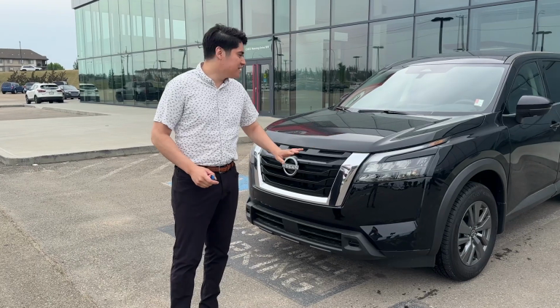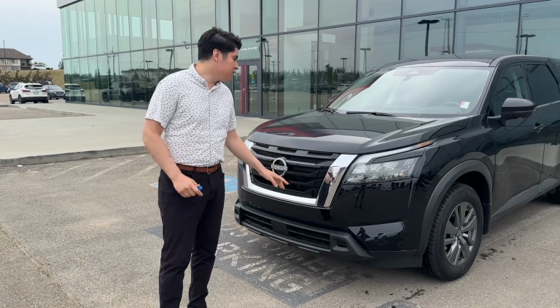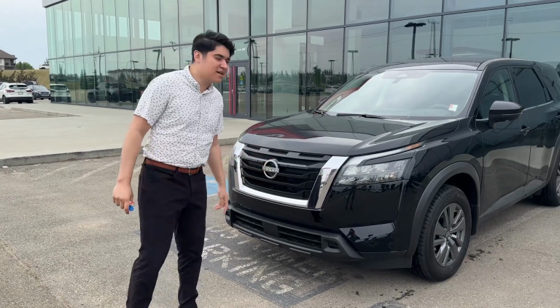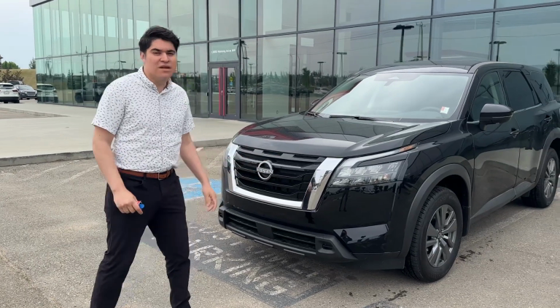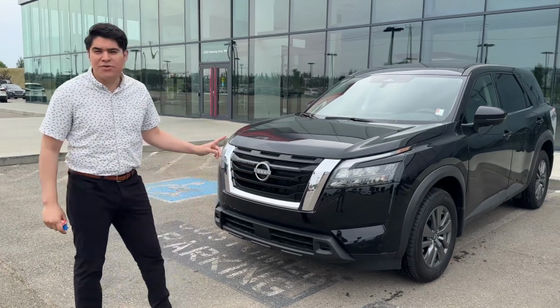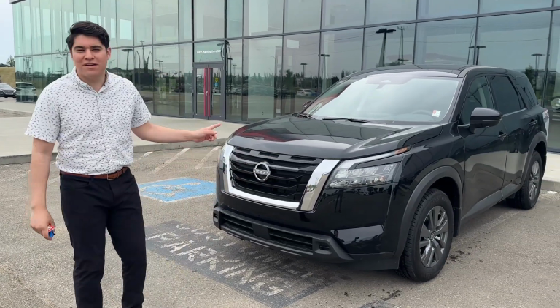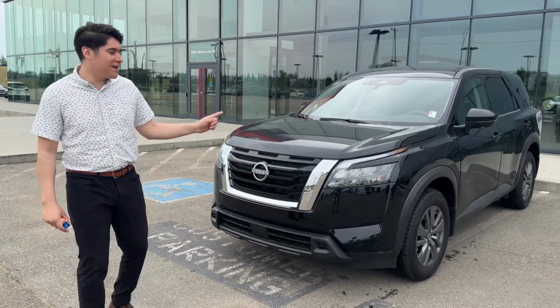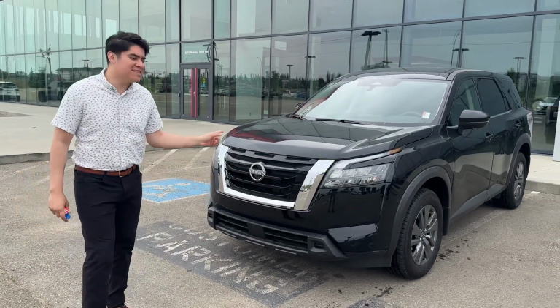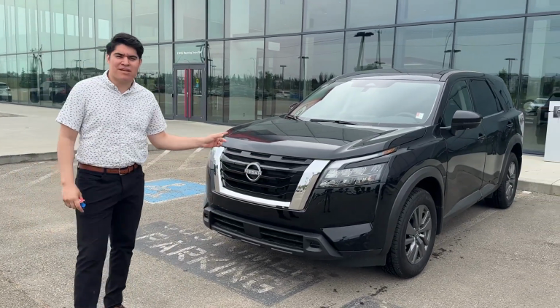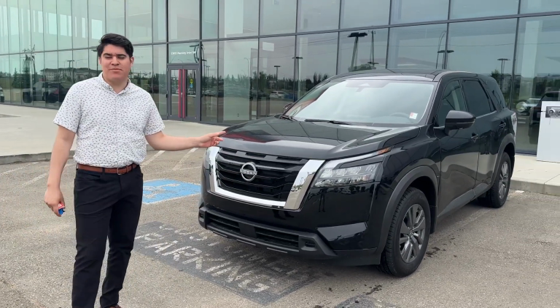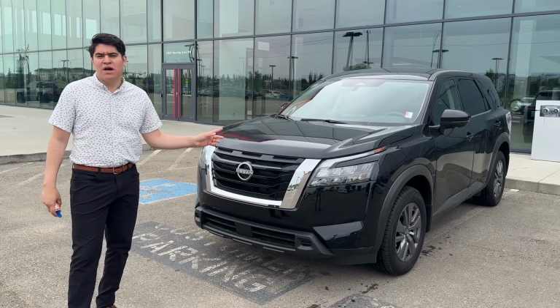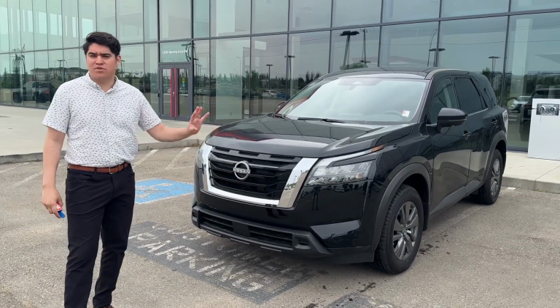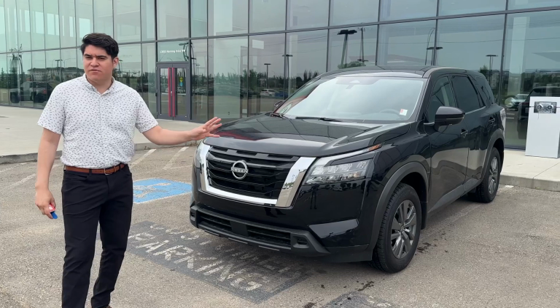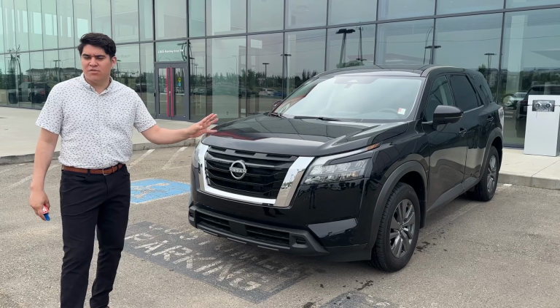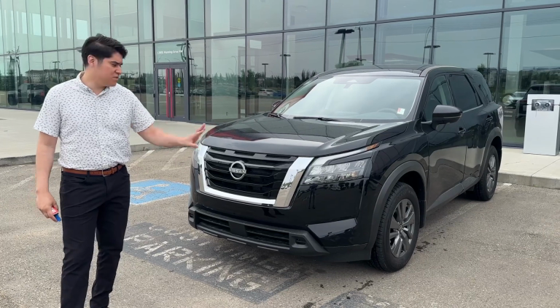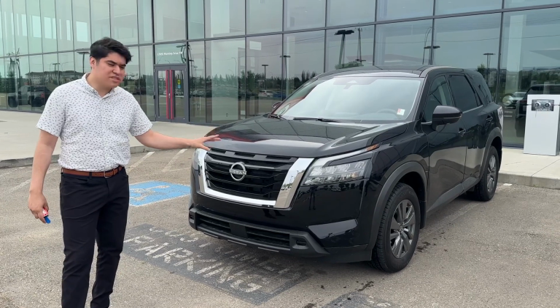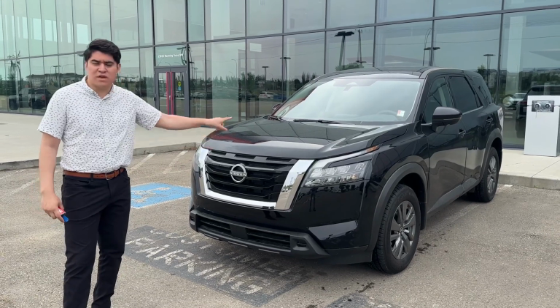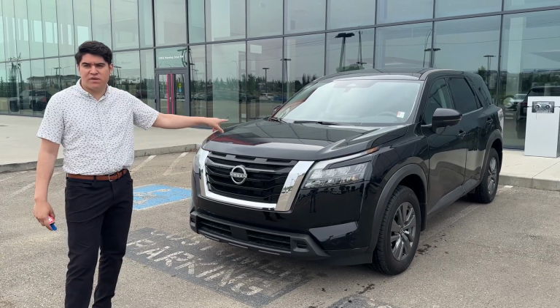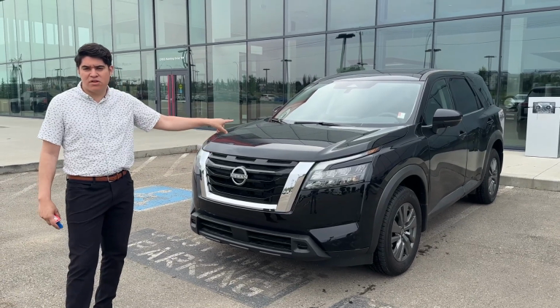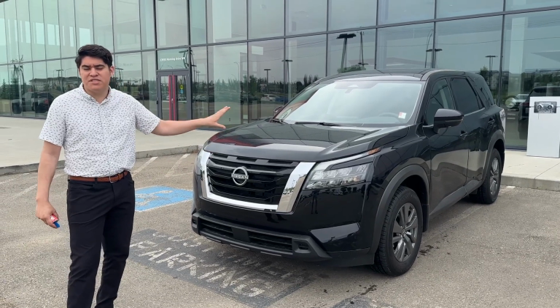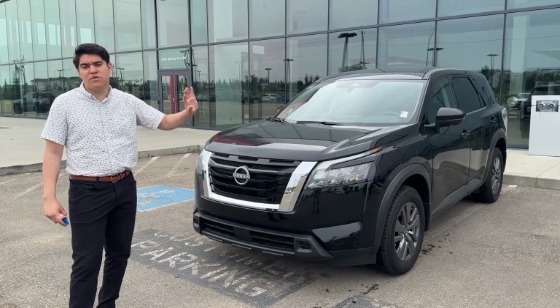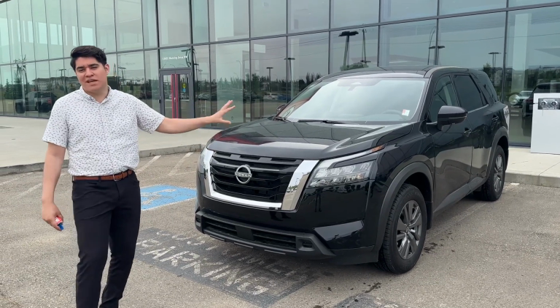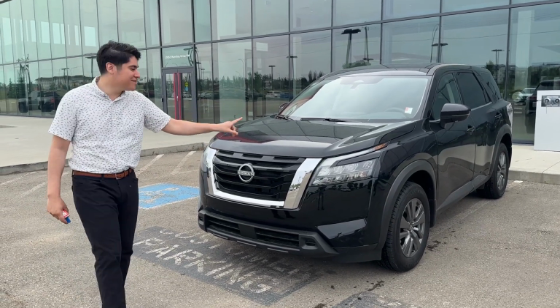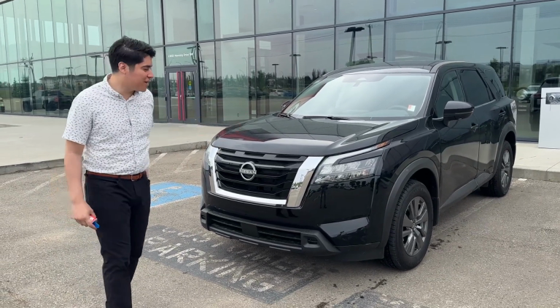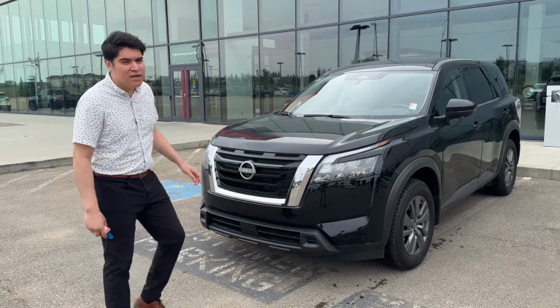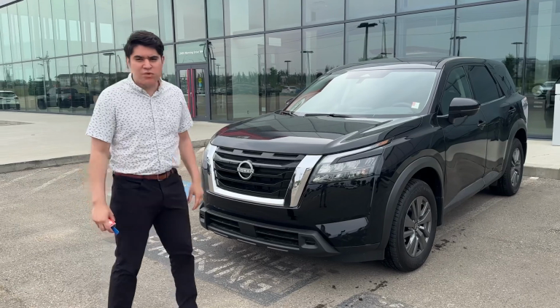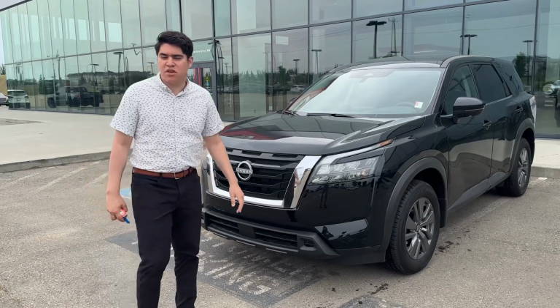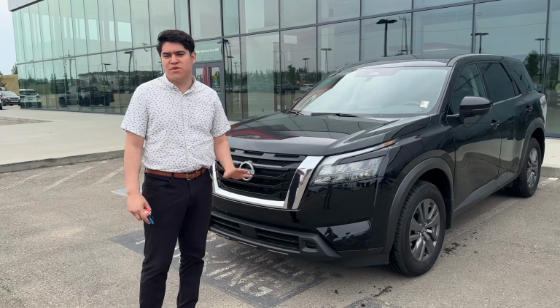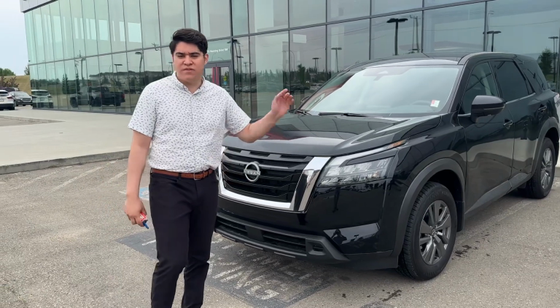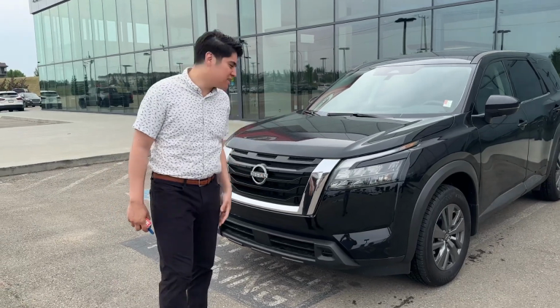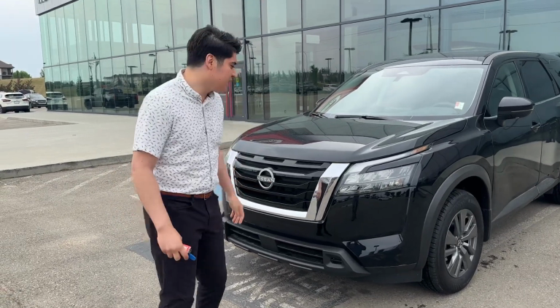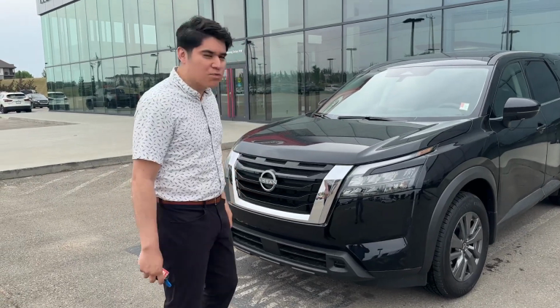It's in a beautiful black color. I know you inquired on our gray — that is my manager's demo, so it does have a few kilometers. This one has 23 kilometers. And if we're looking at getting you into a gray one with zero kilometers, we can definitely look at something like that as well.